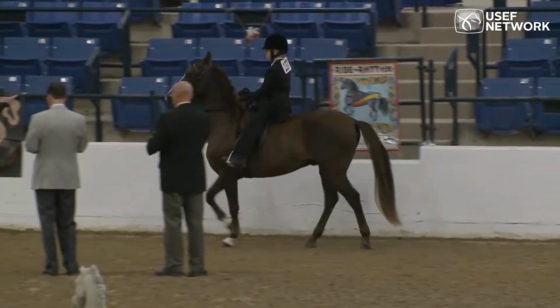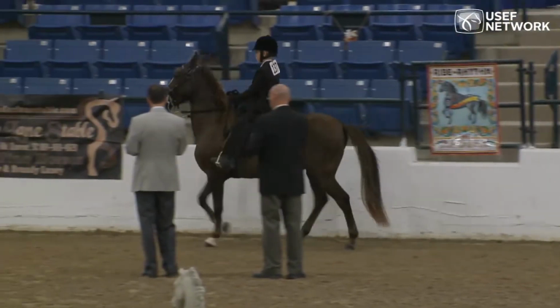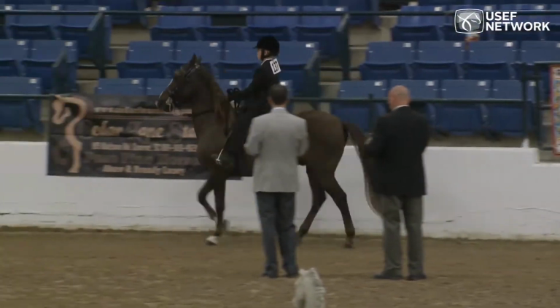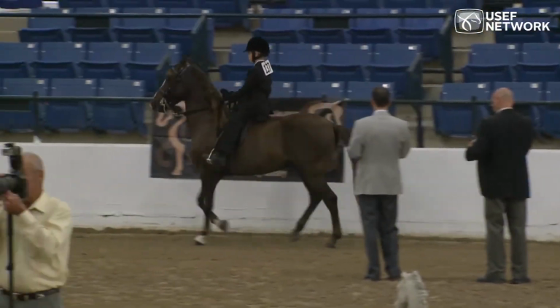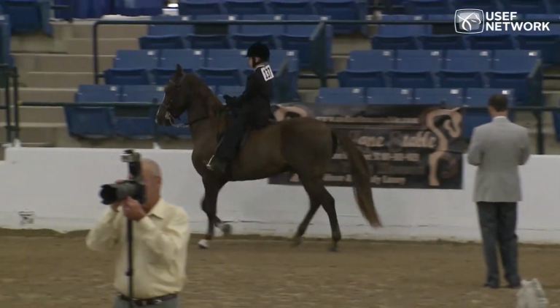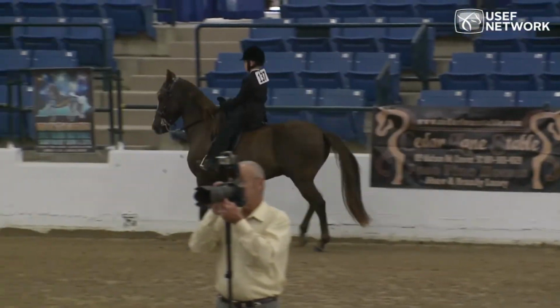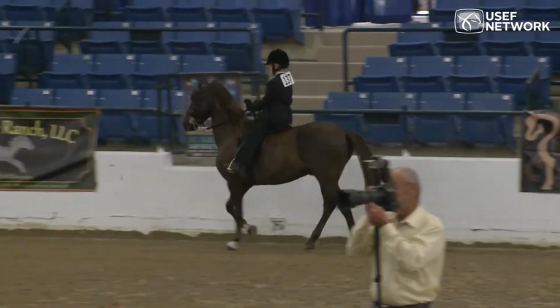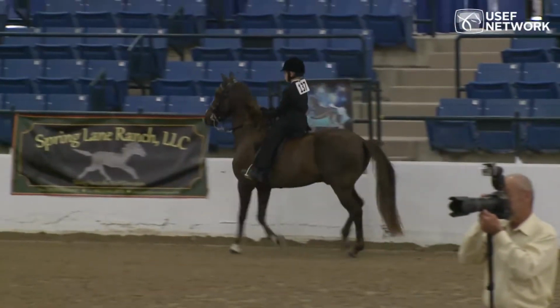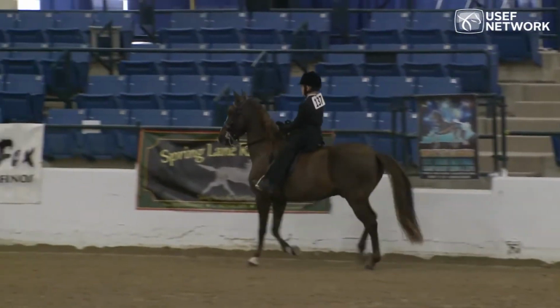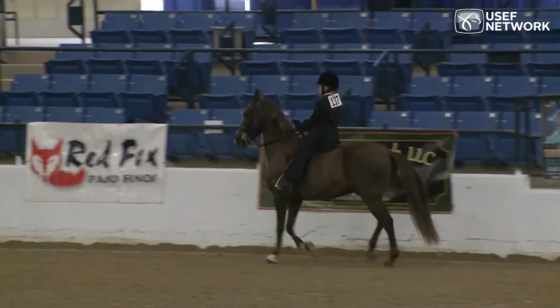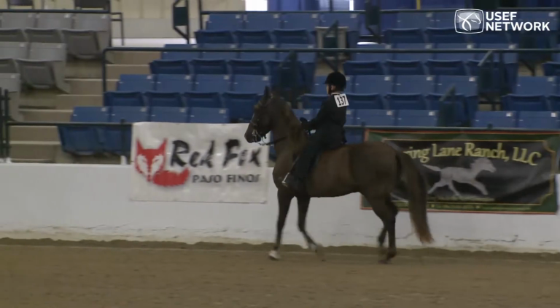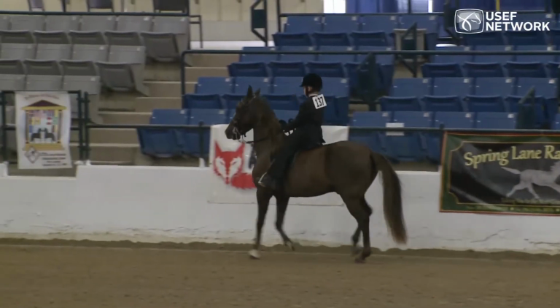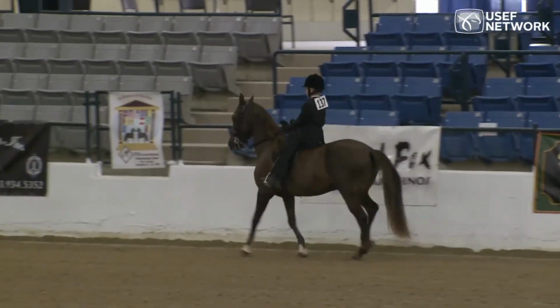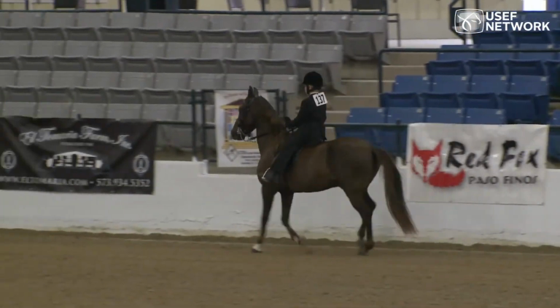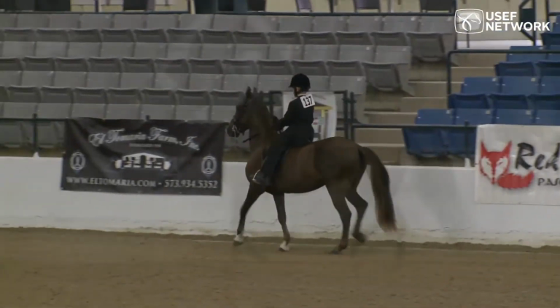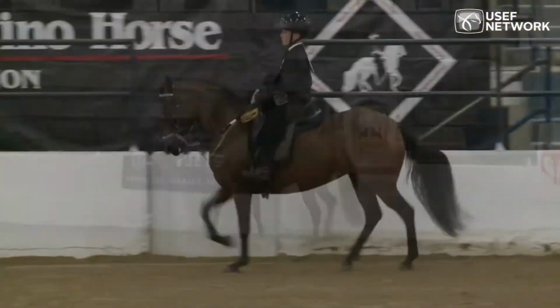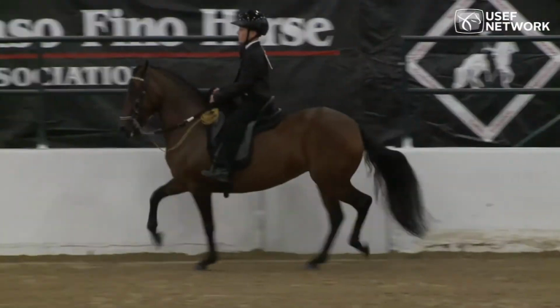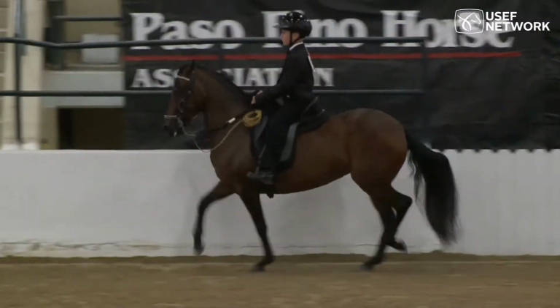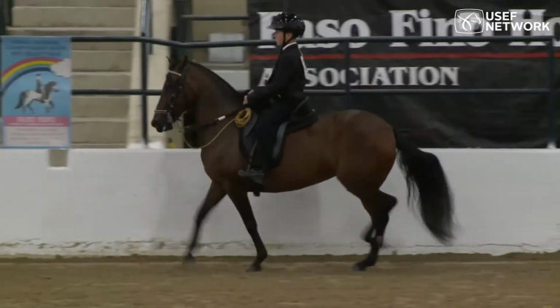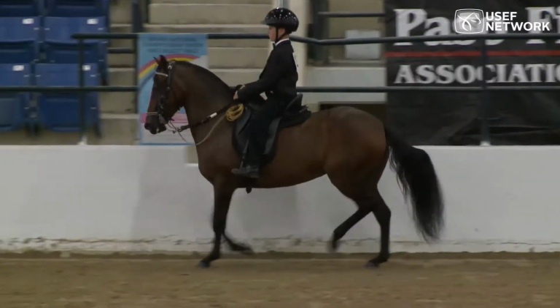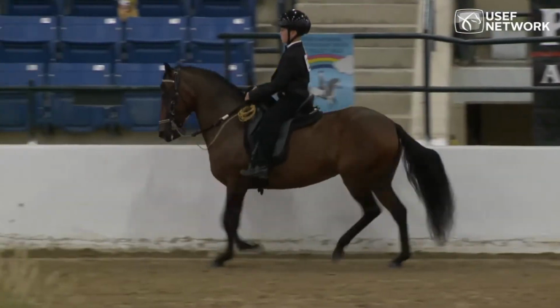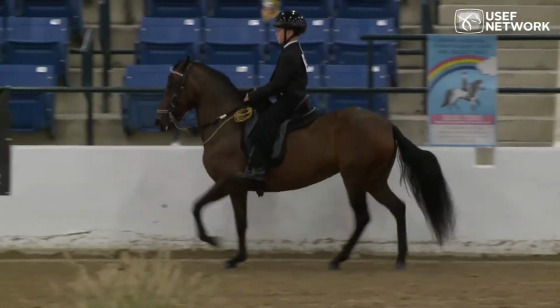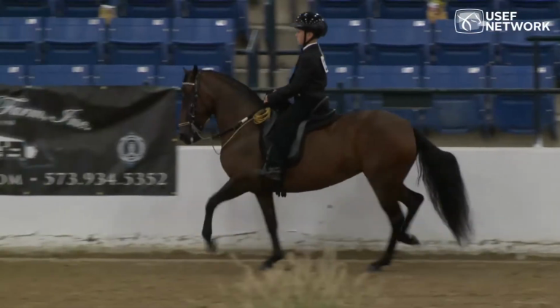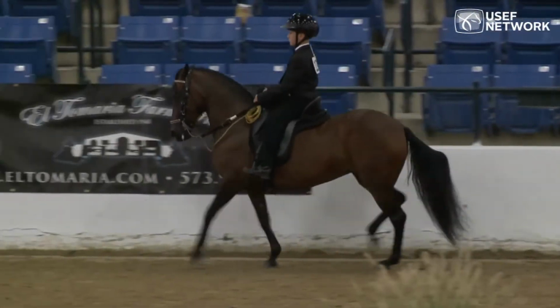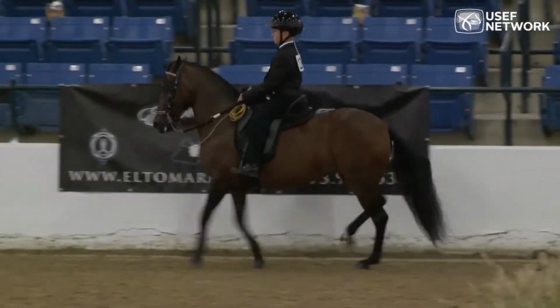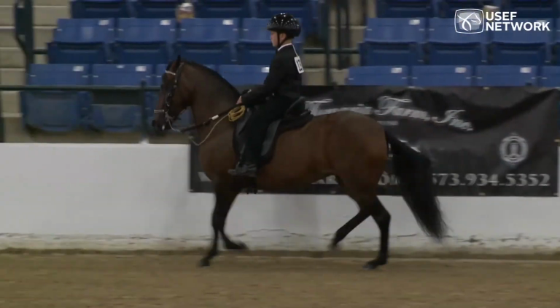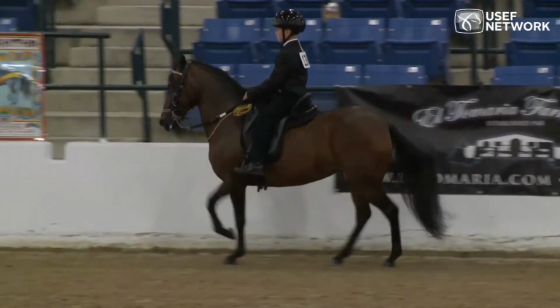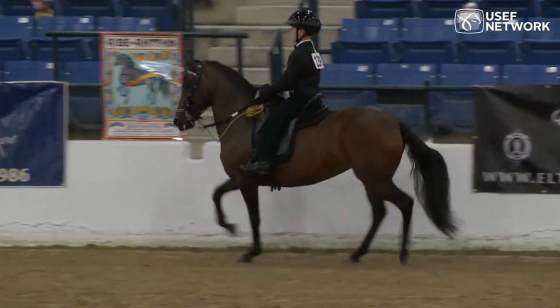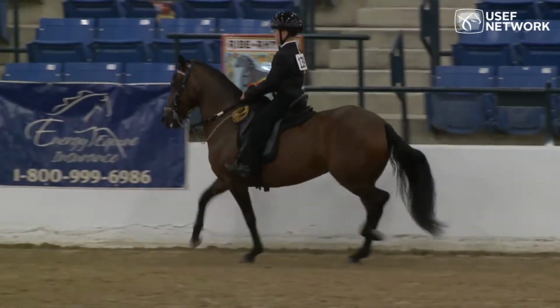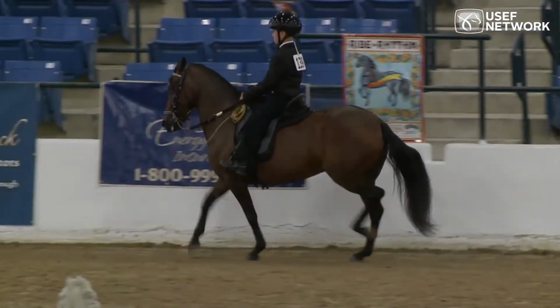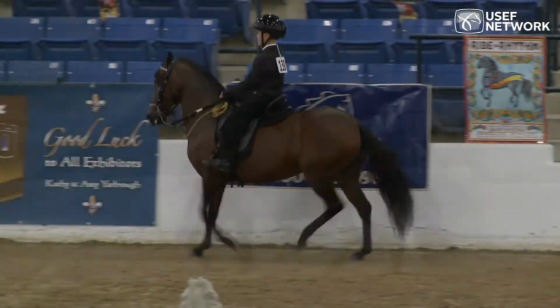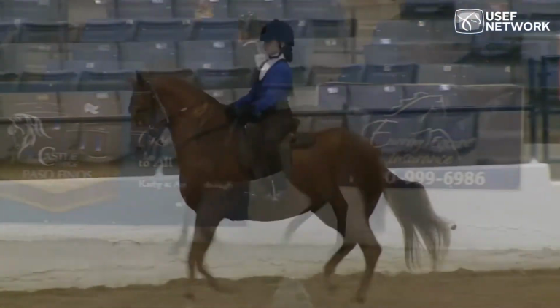Here we have one of our exhibitors — a very elegant horse, very well presented, very good, secure rider. Here's another at the Paso Corto. Remember, we're looking for a collected horse with animation, excitement, beauty, elegance.